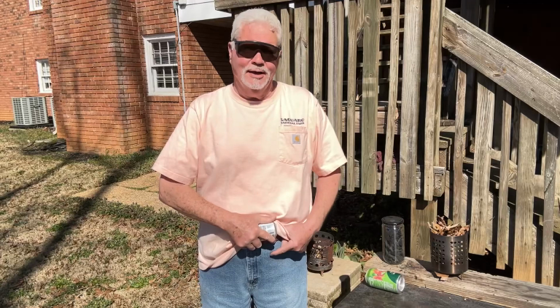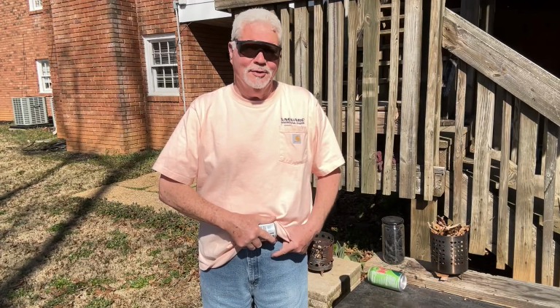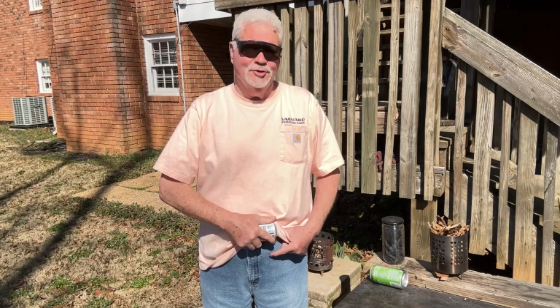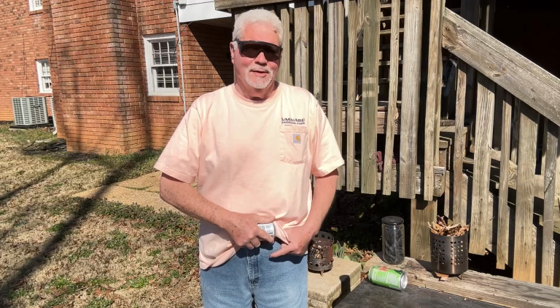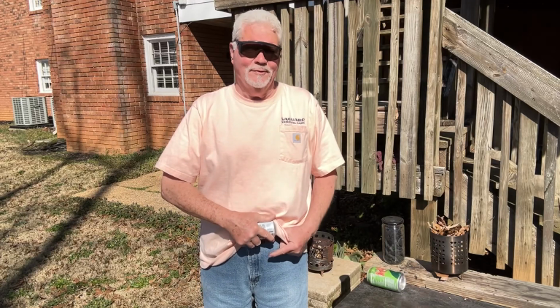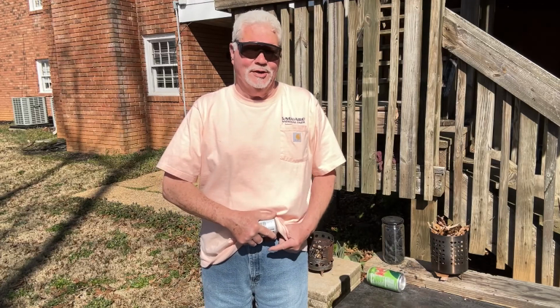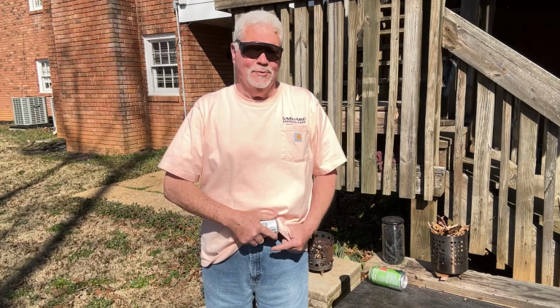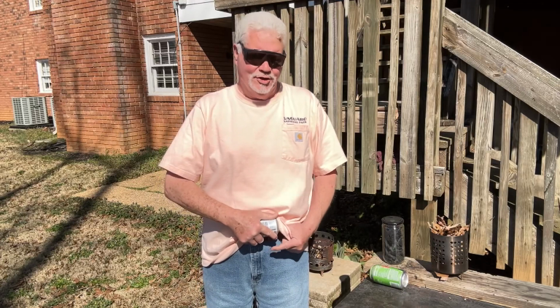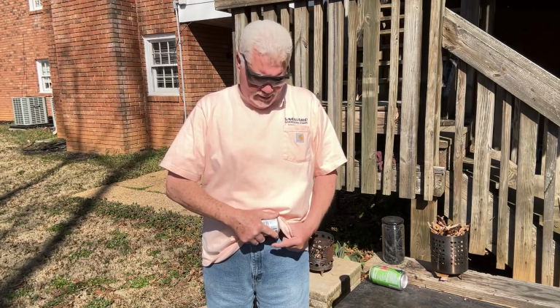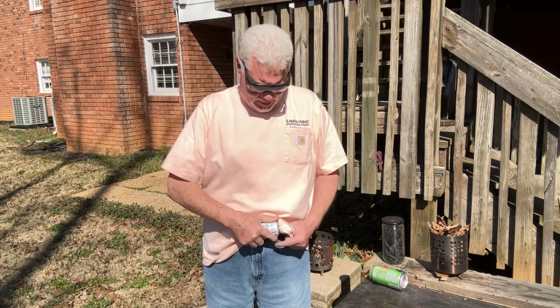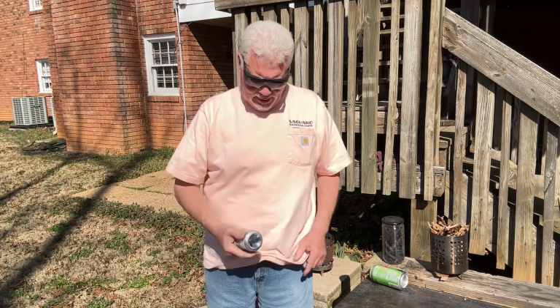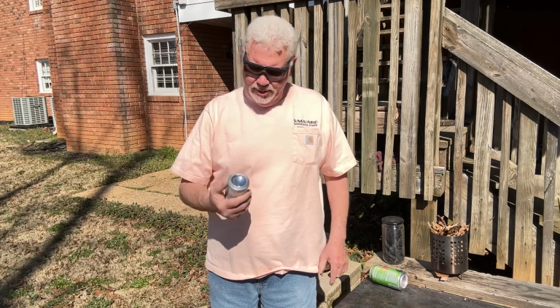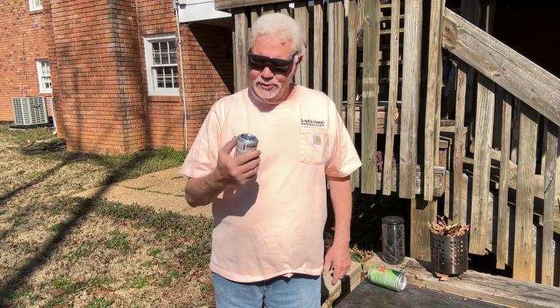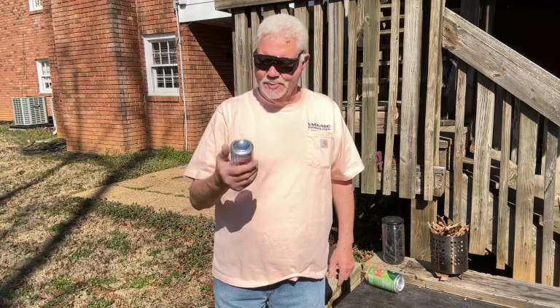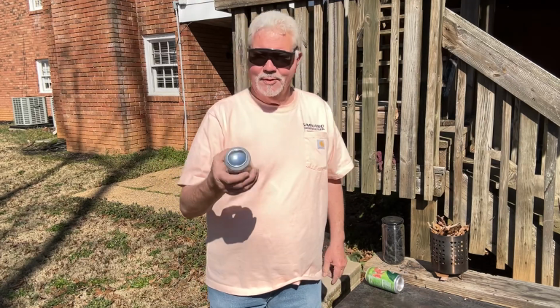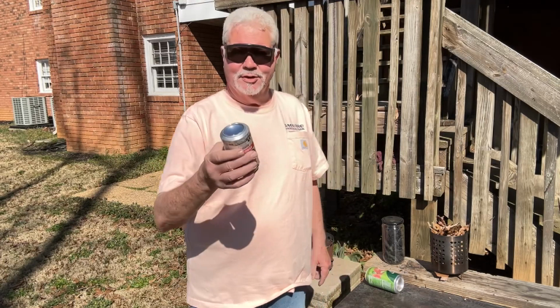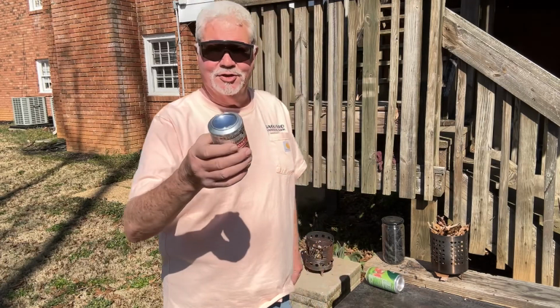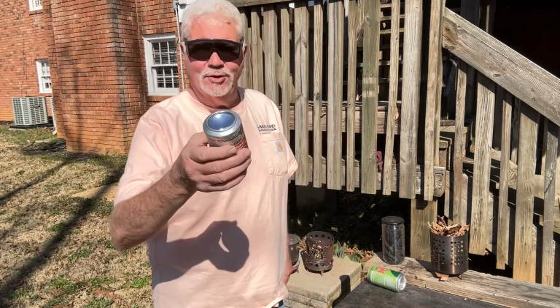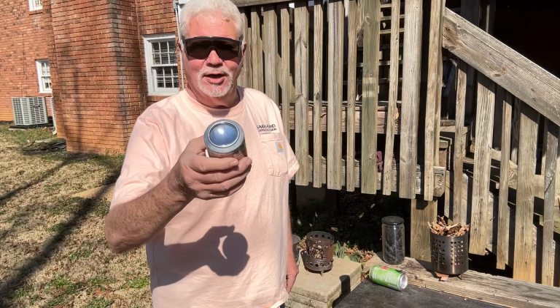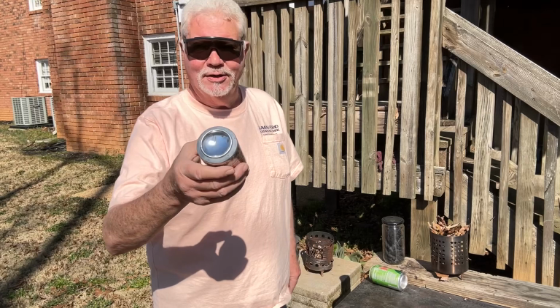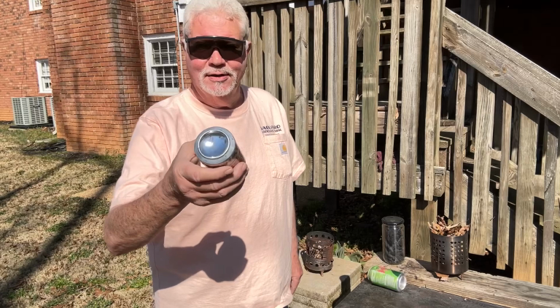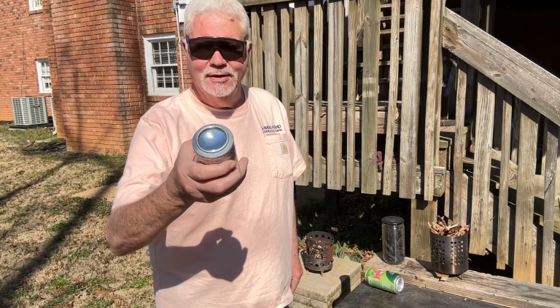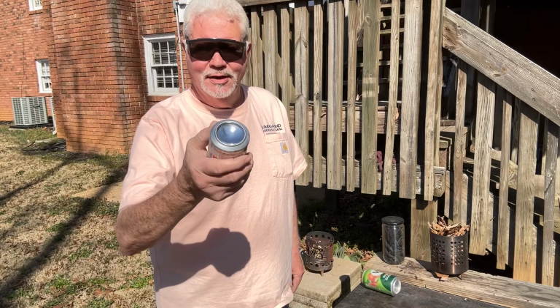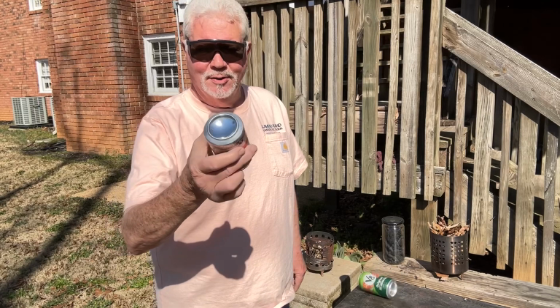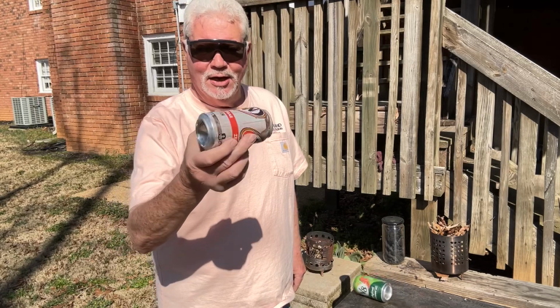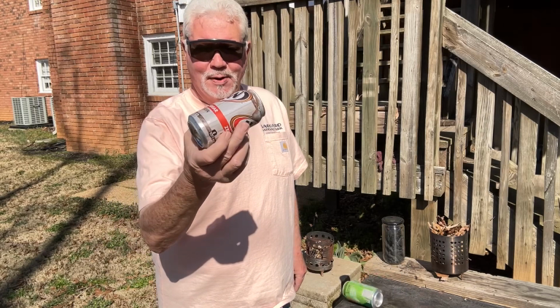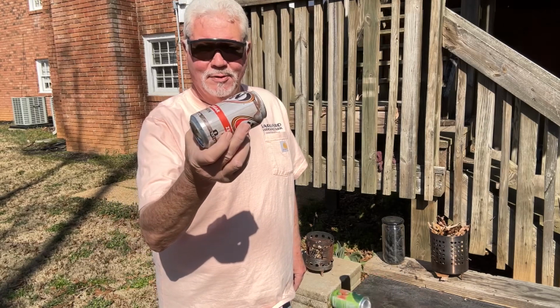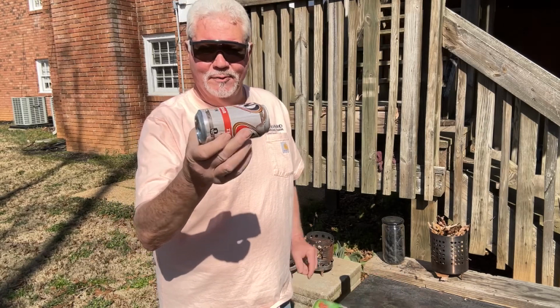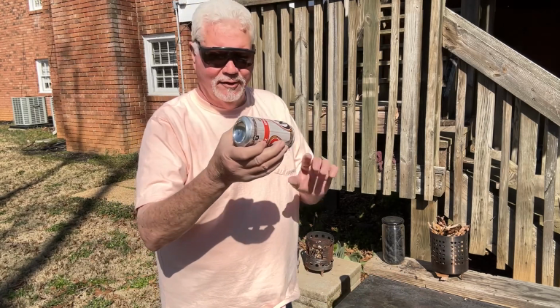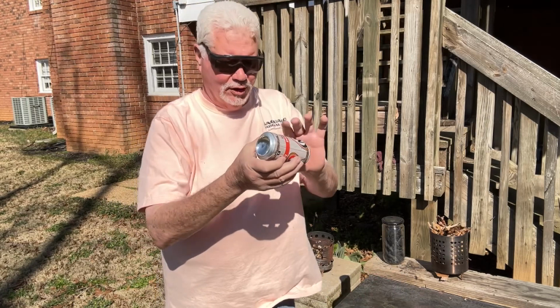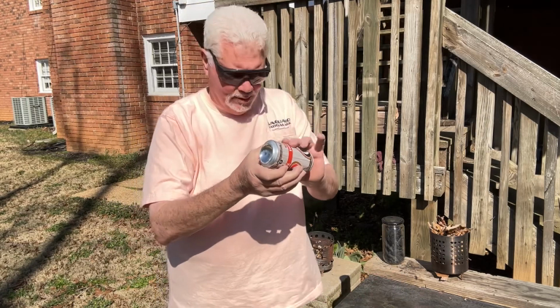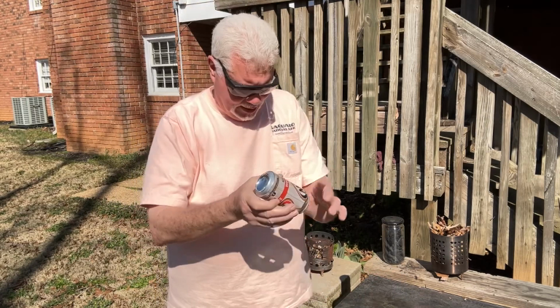Hello YouTube, I'm David with the David West channel. I want to do an experiment with this solar collector — the polished bottom of an aluminum can.